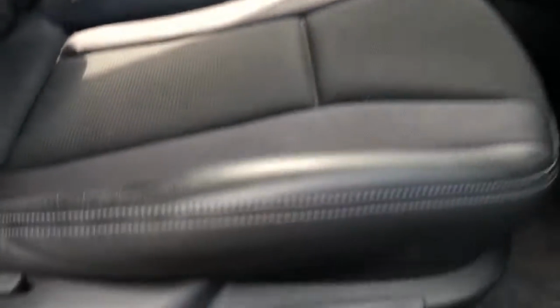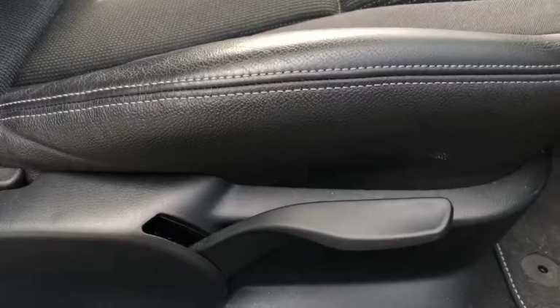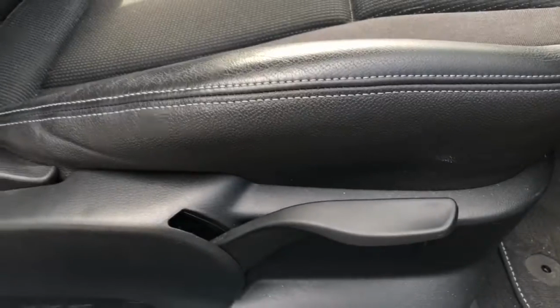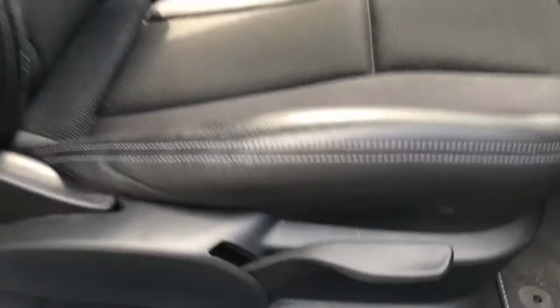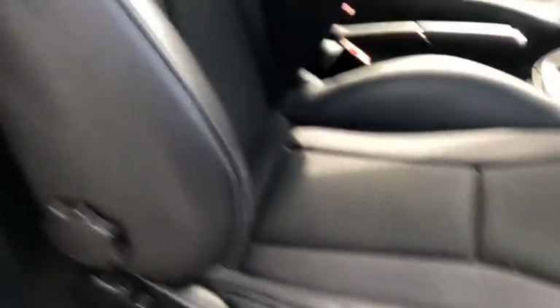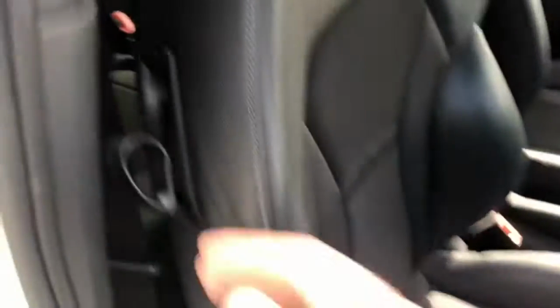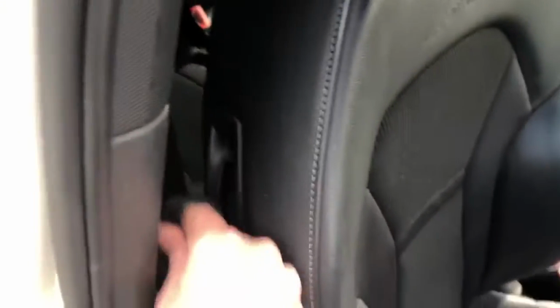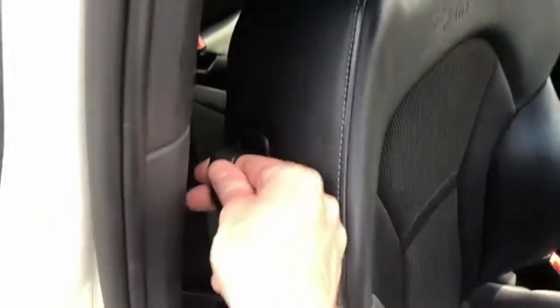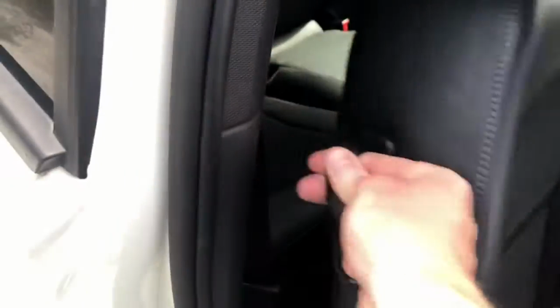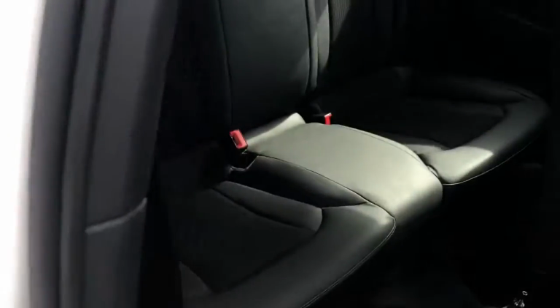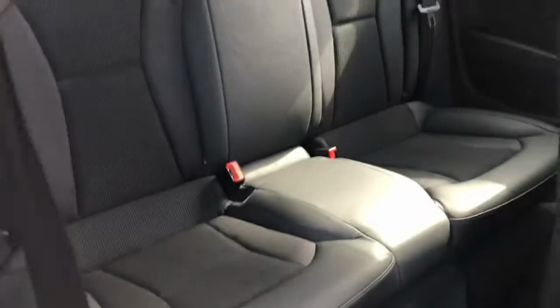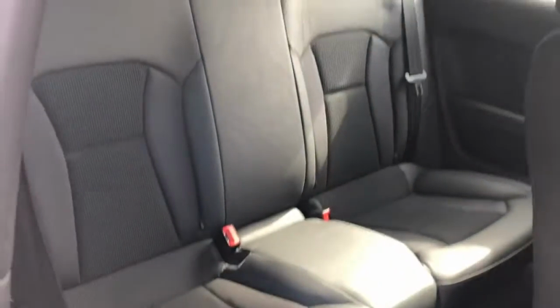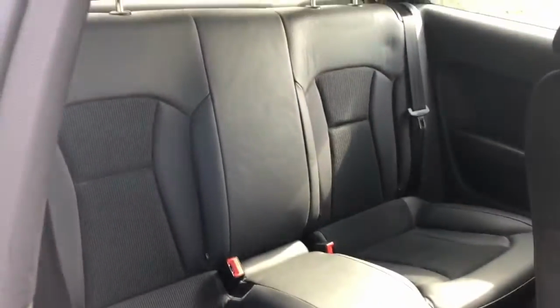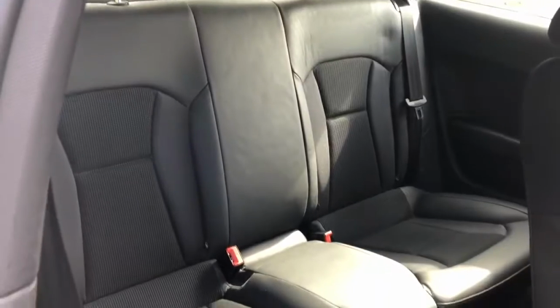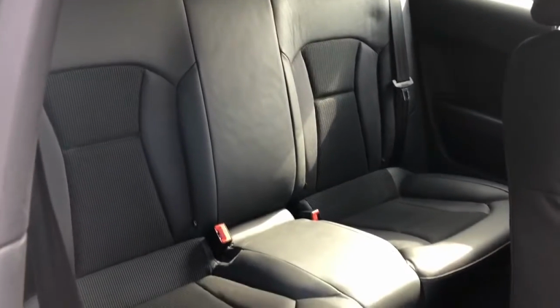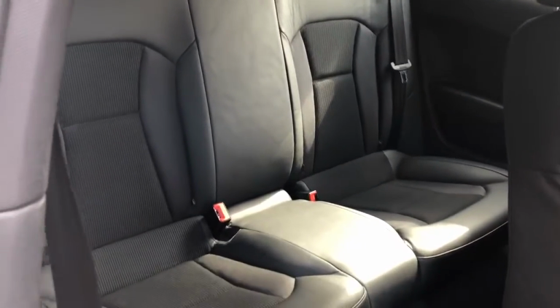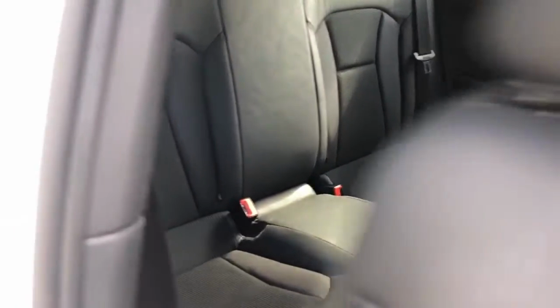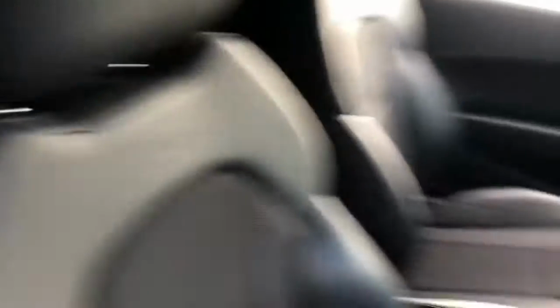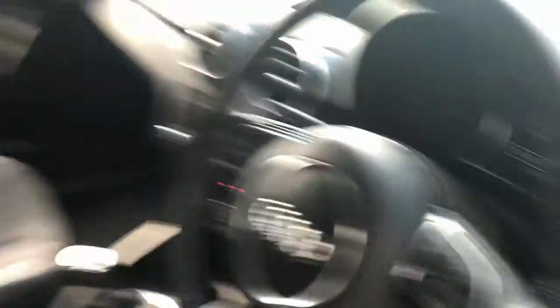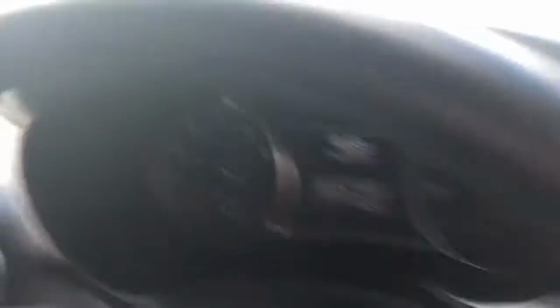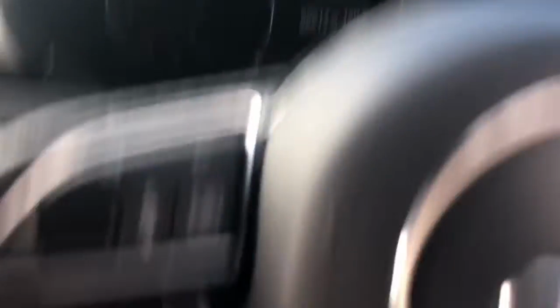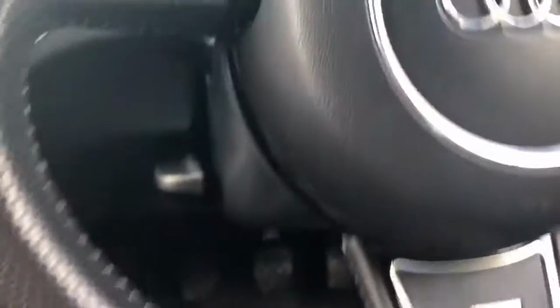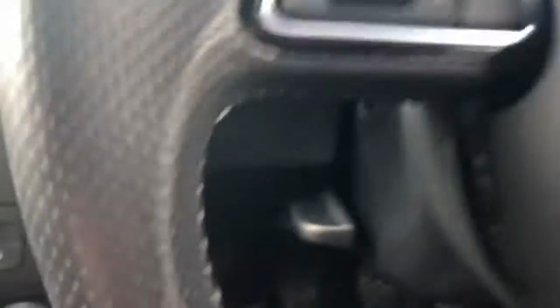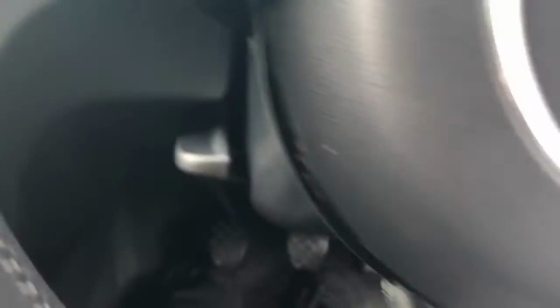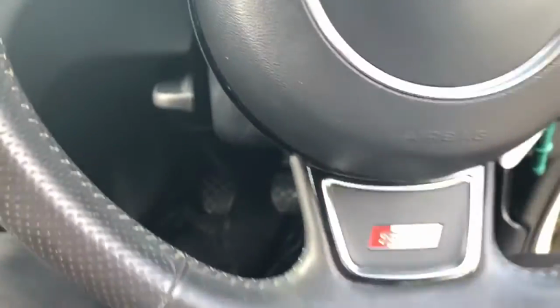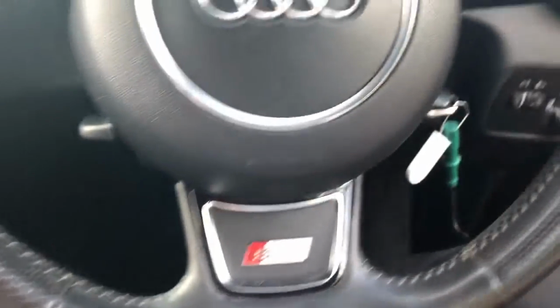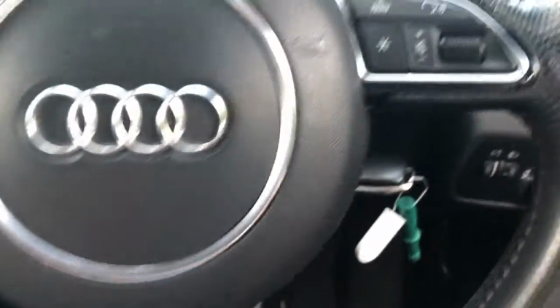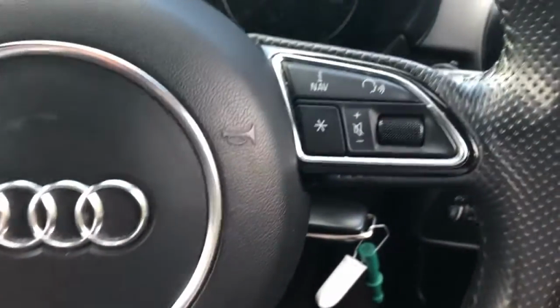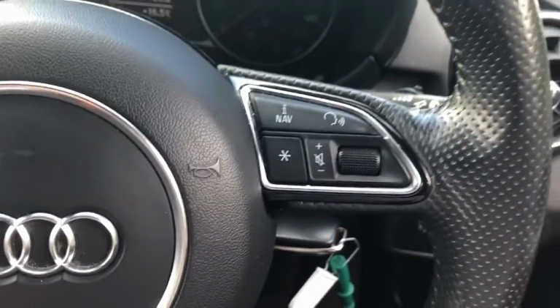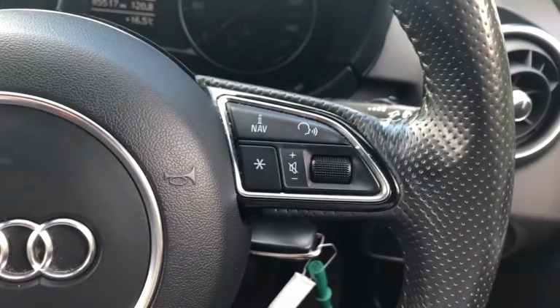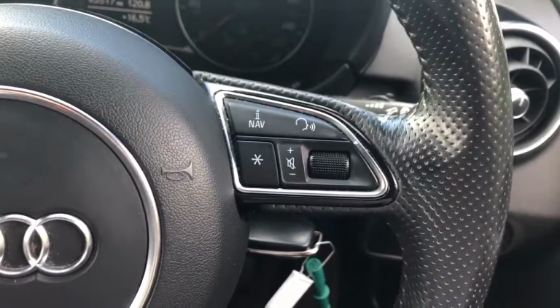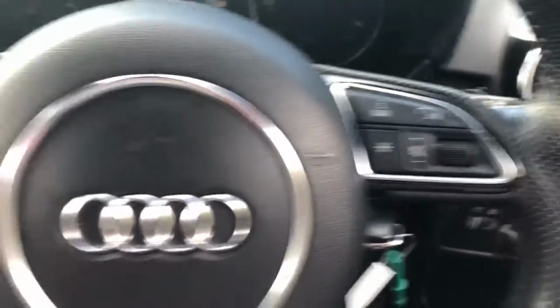There is a height adjuster on the driver's seat, Isofix tethers and part-leather seats. There are also steering wheel controls for the radio.